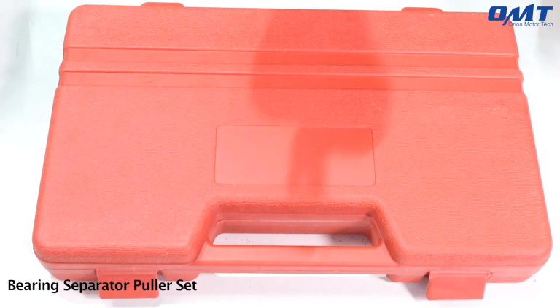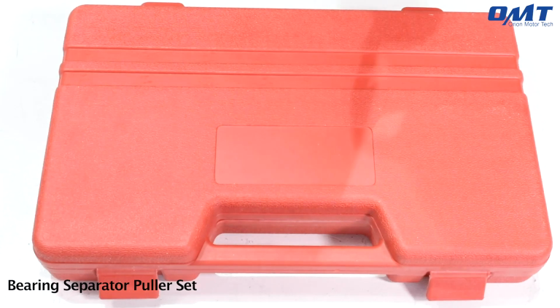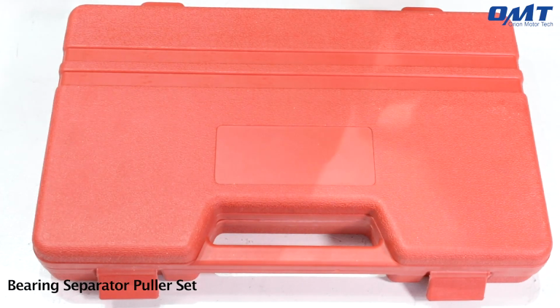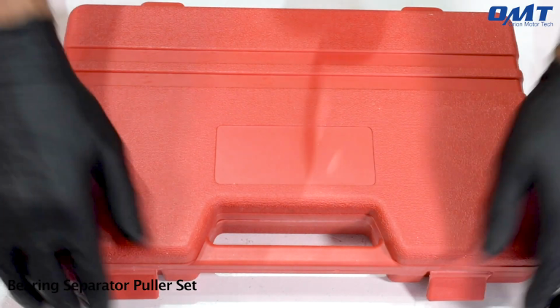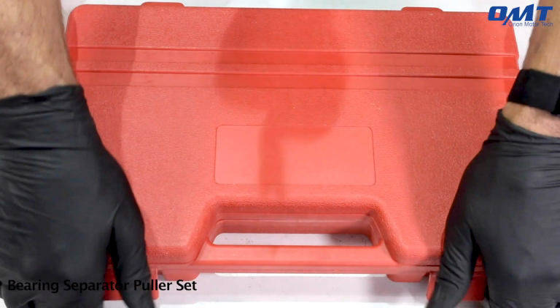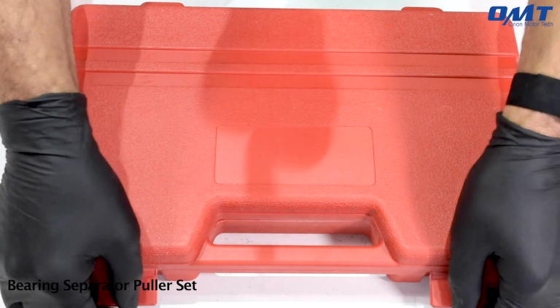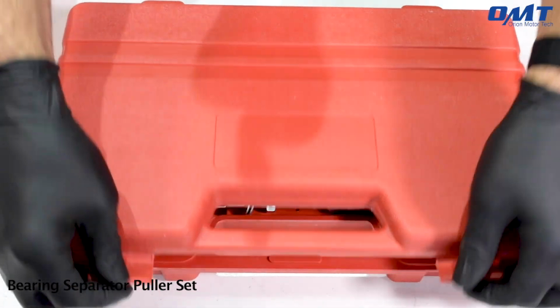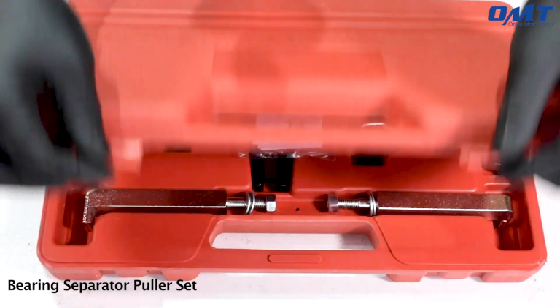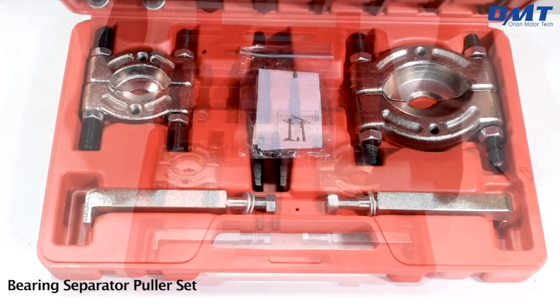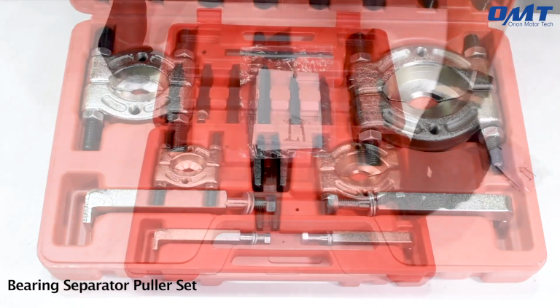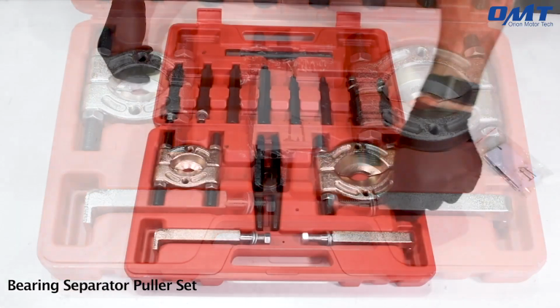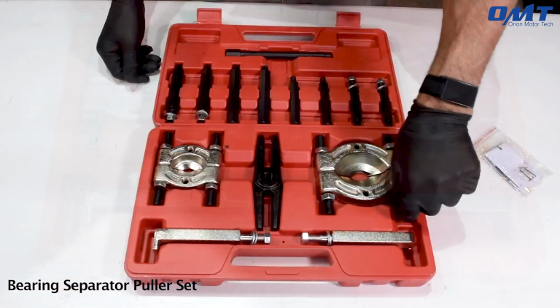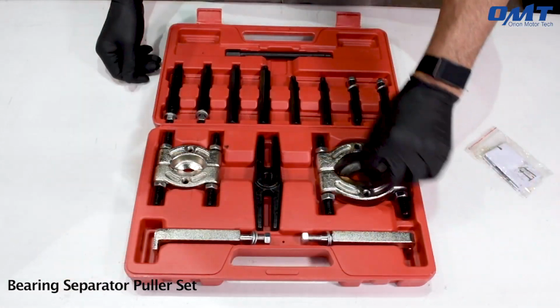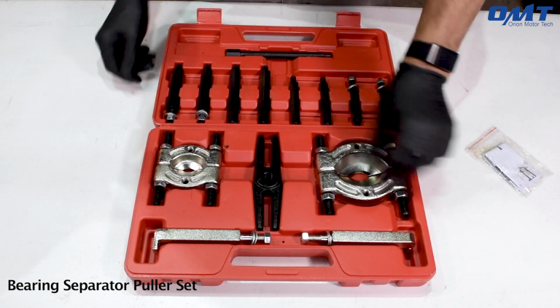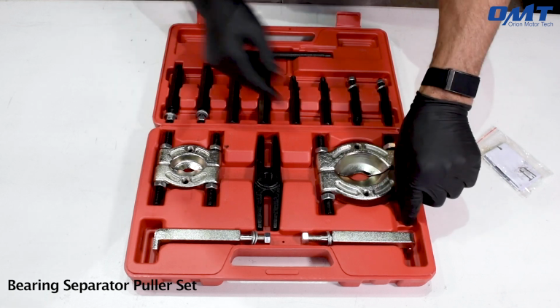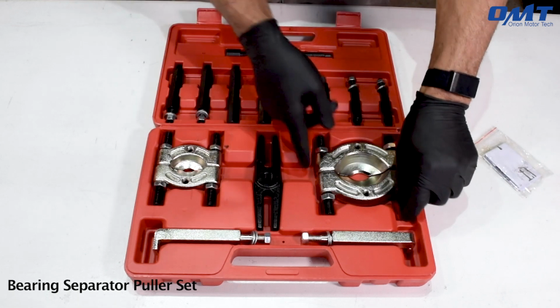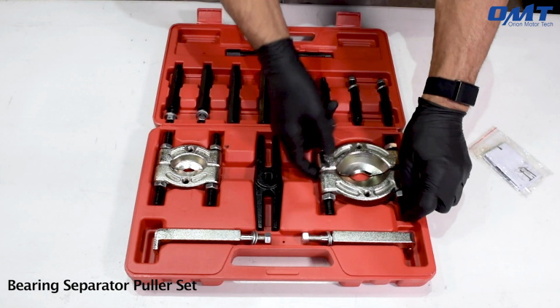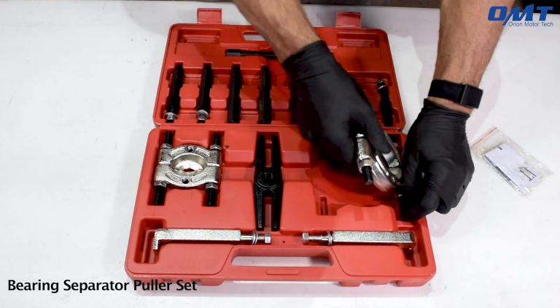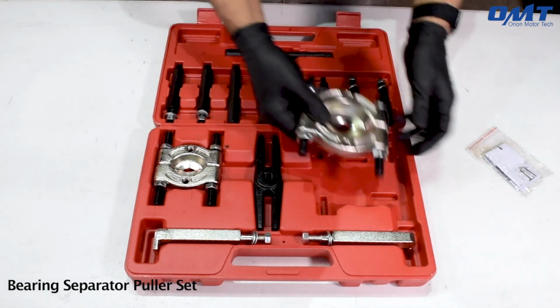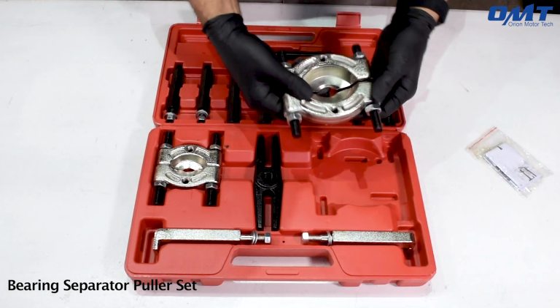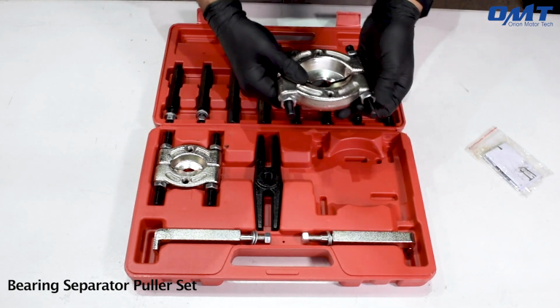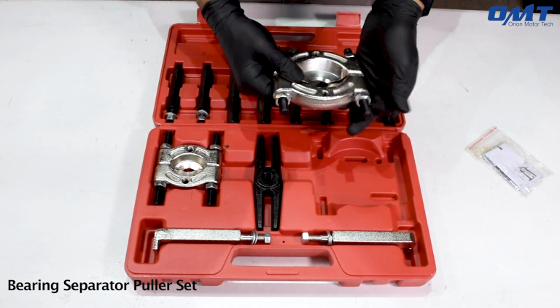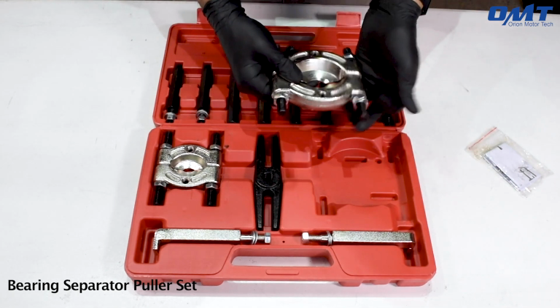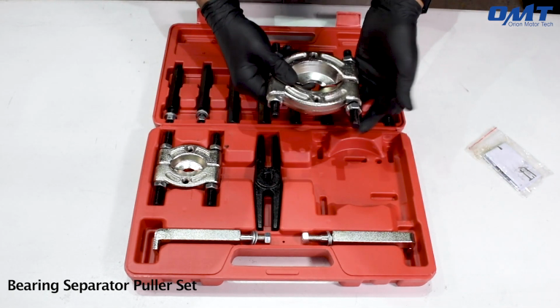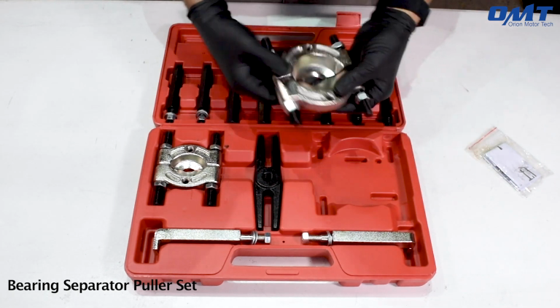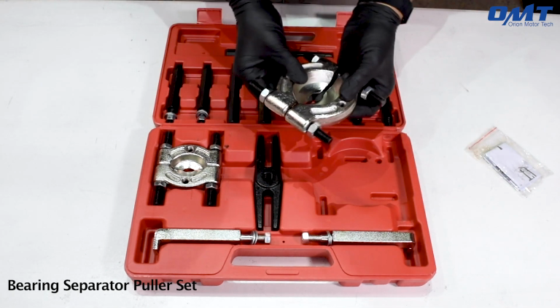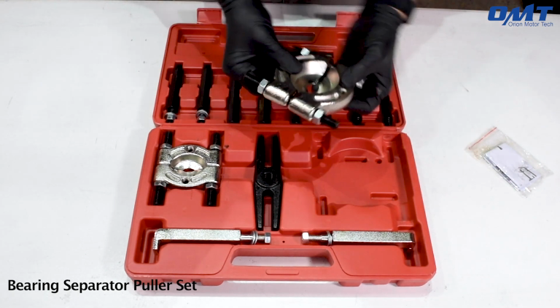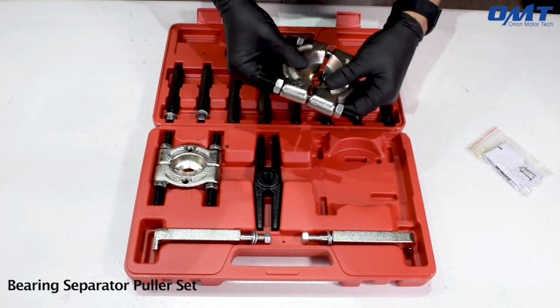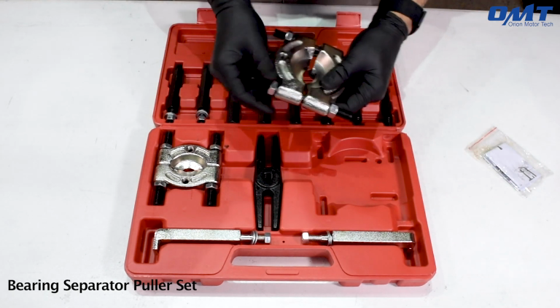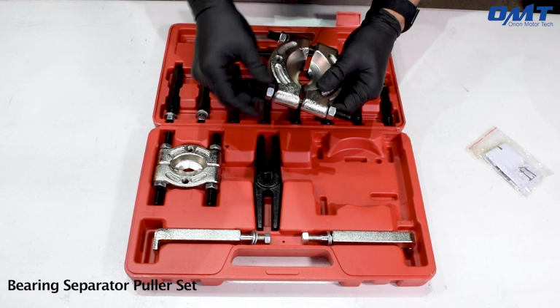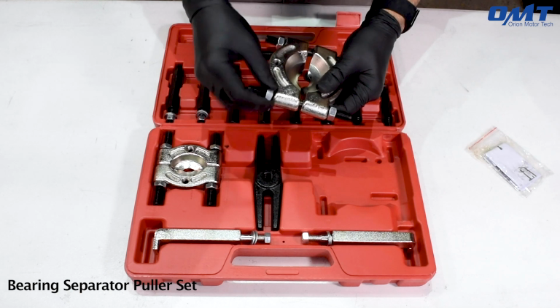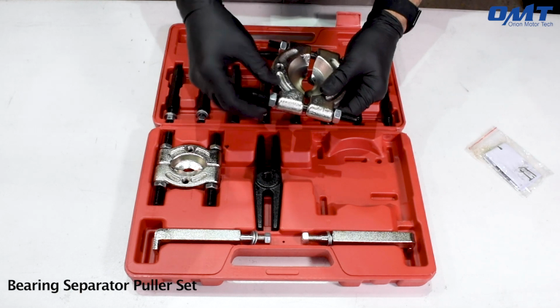The Orion MotorTech 5-ton Bearing Puller is a comprehensive kit designed to quickly and efficiently remove bearings, wheel hub axles, and pinion bearings.